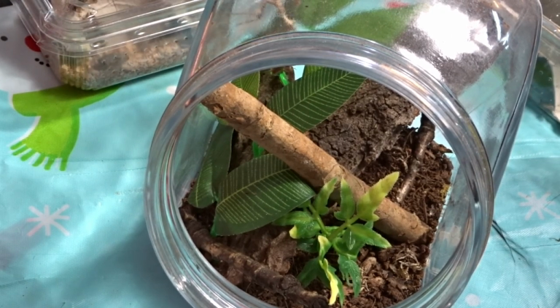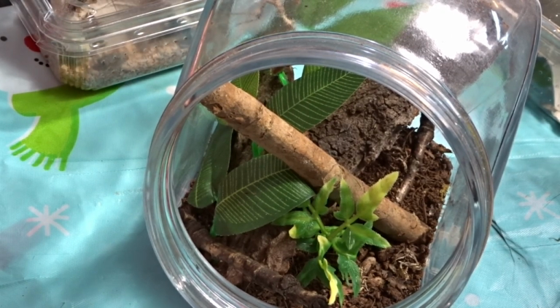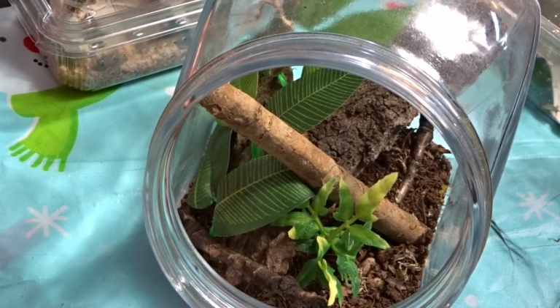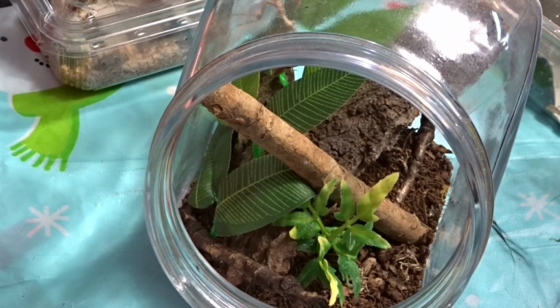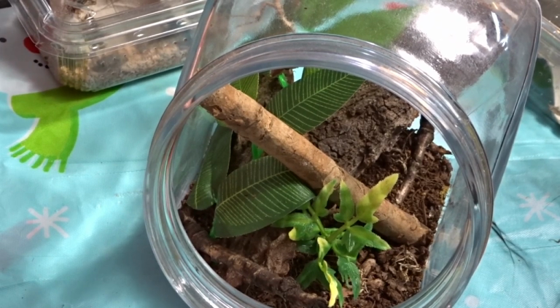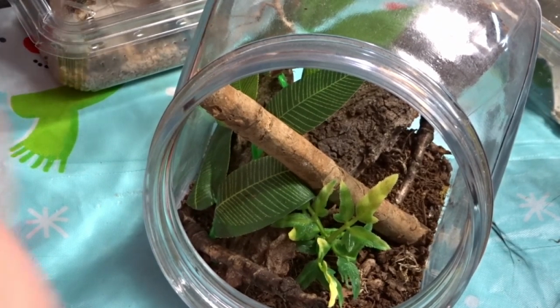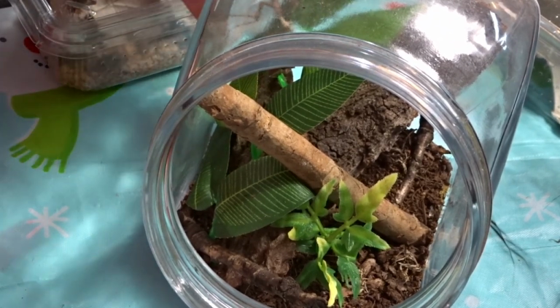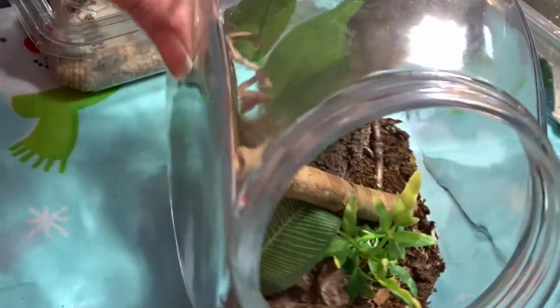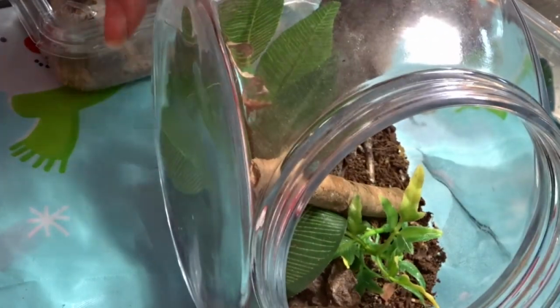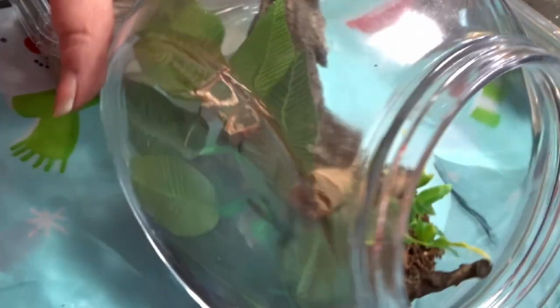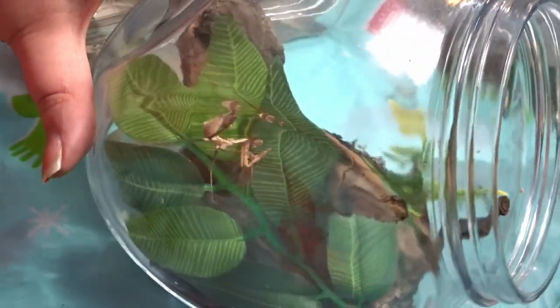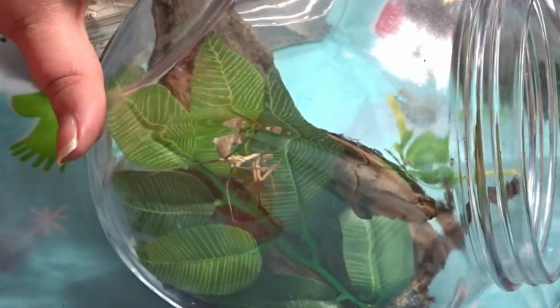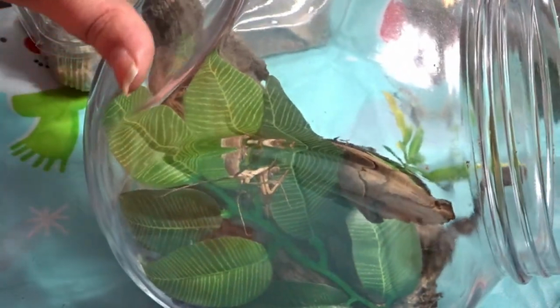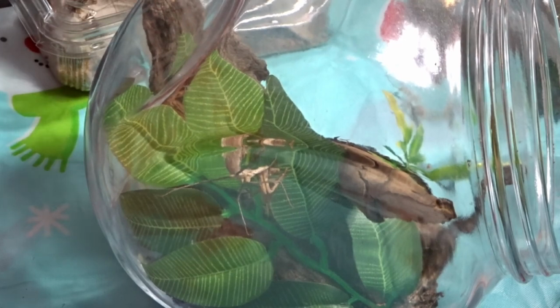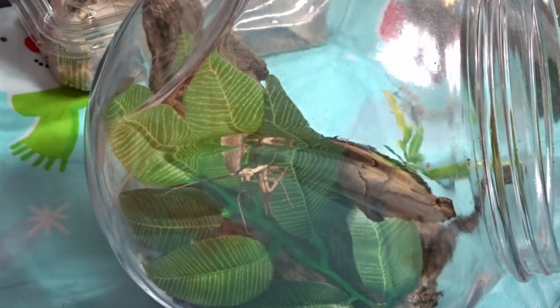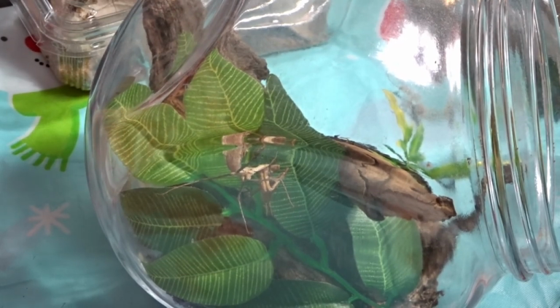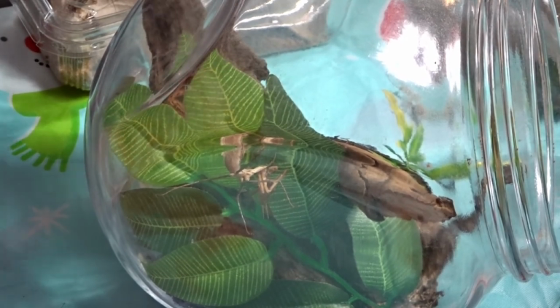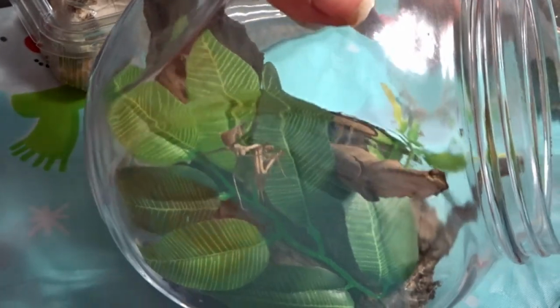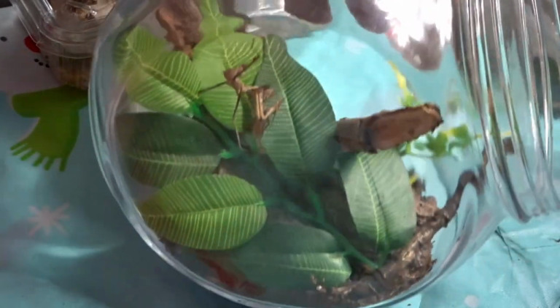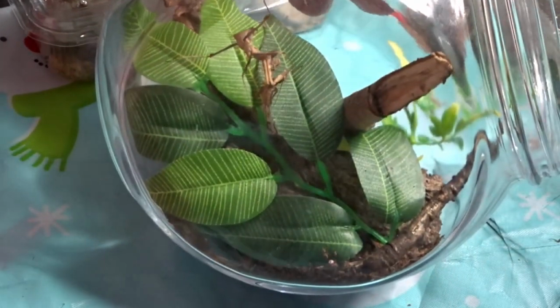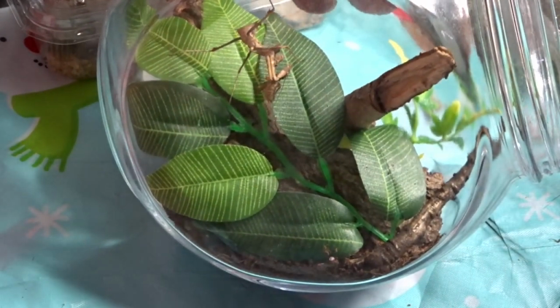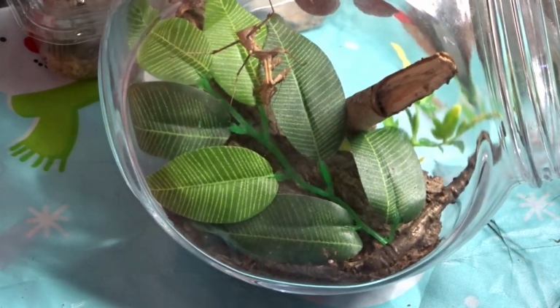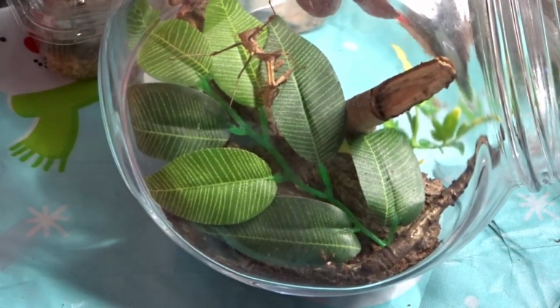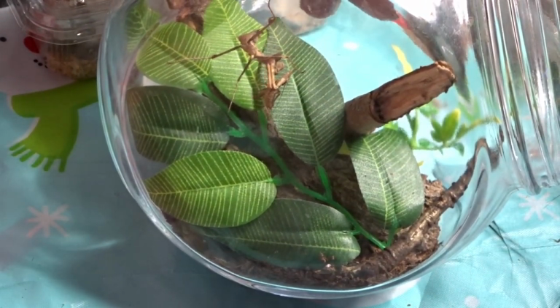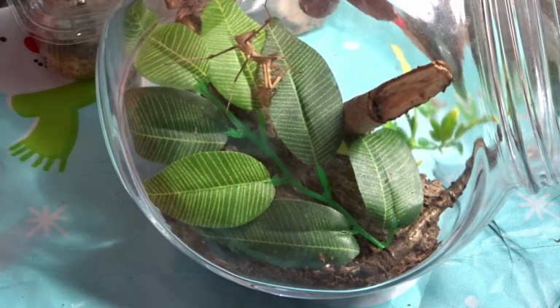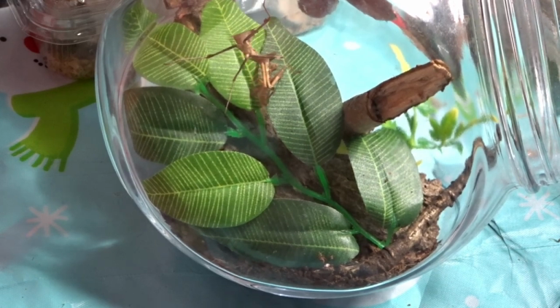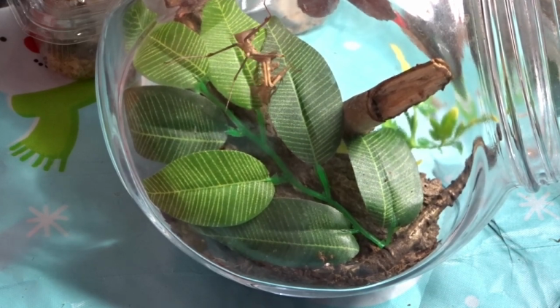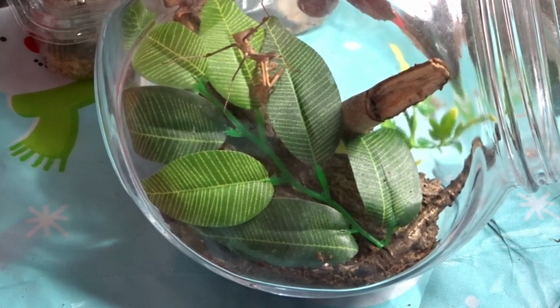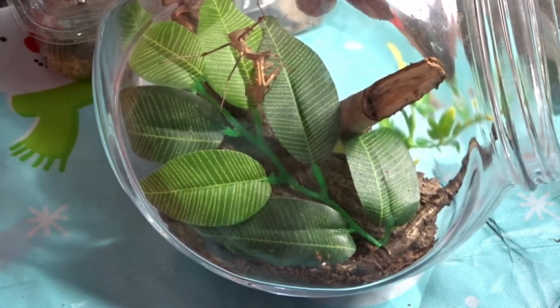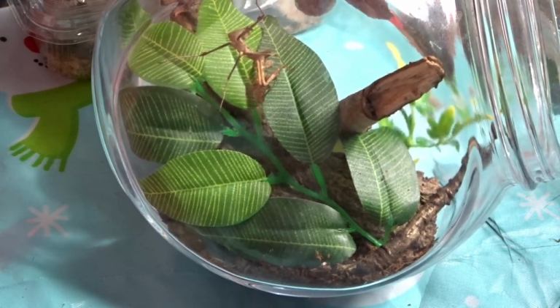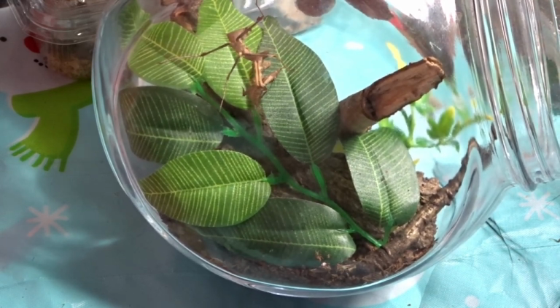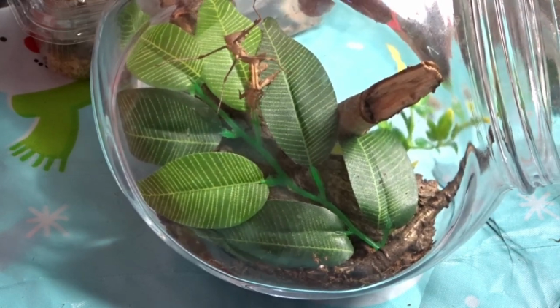This dead leaf mantis is my first dead leaf mantis. I'll turn the jar so you can have a good look — sort of tilt it a little bit. She'll tend to be a stick blowing in the wind now.